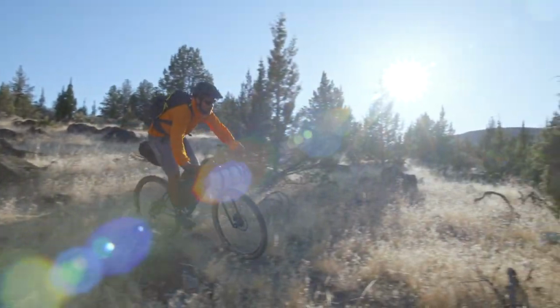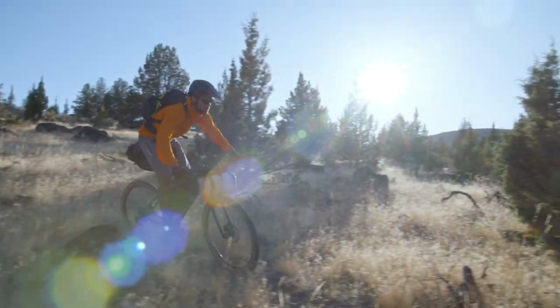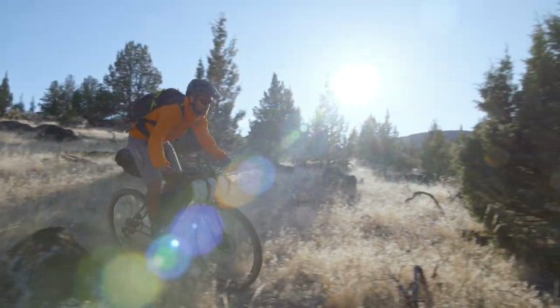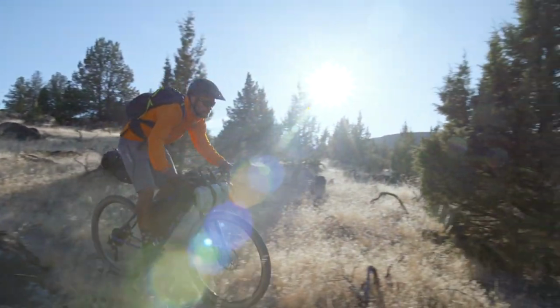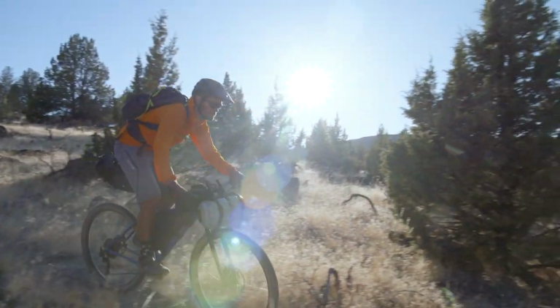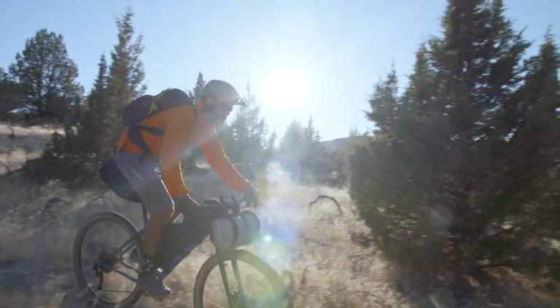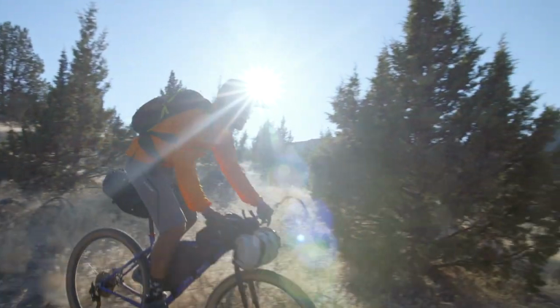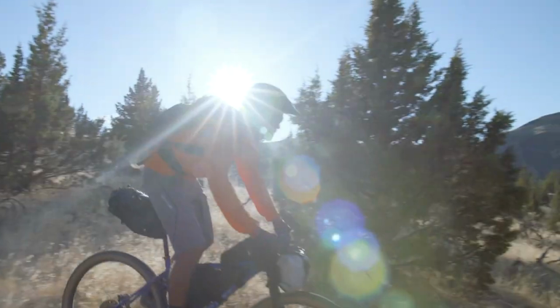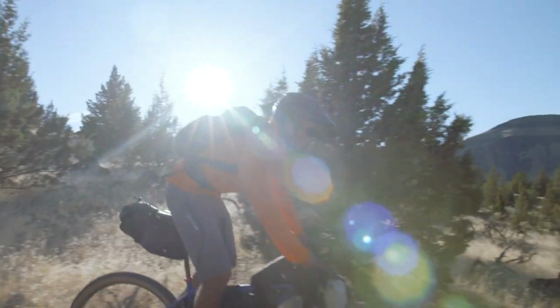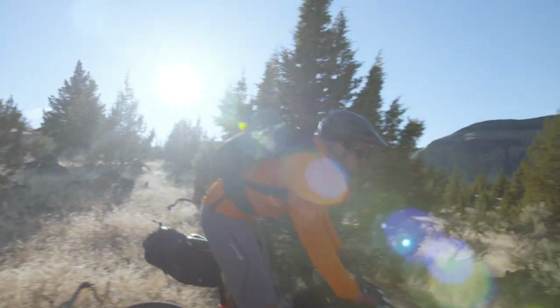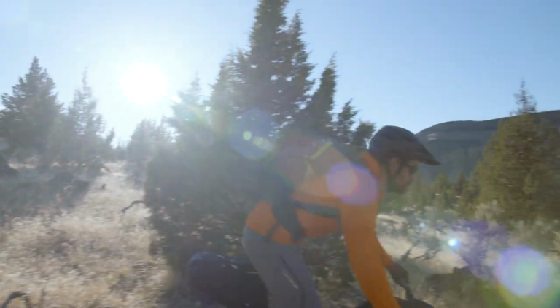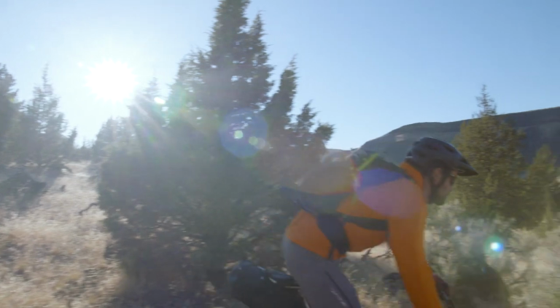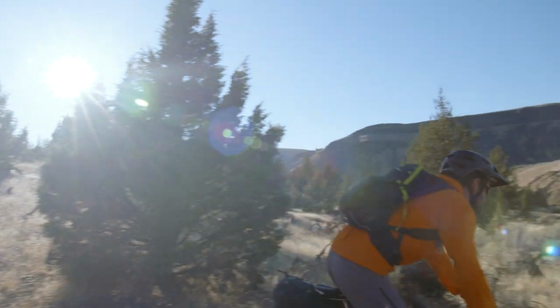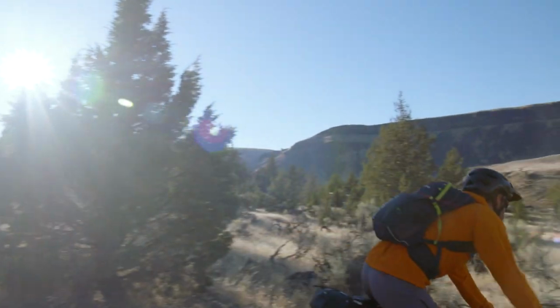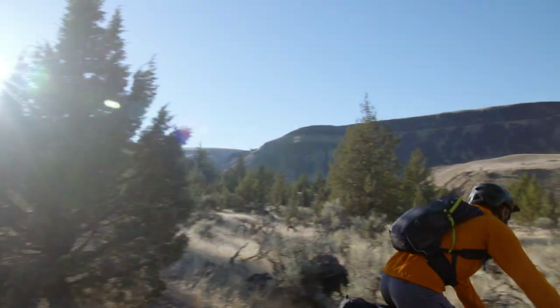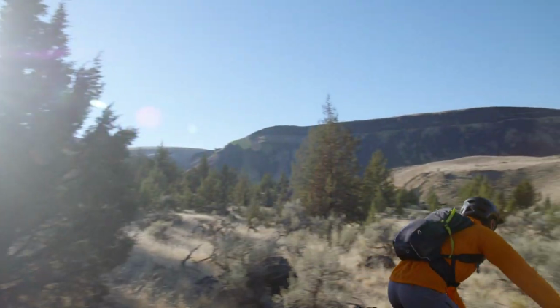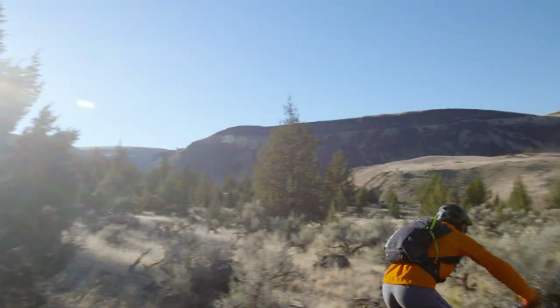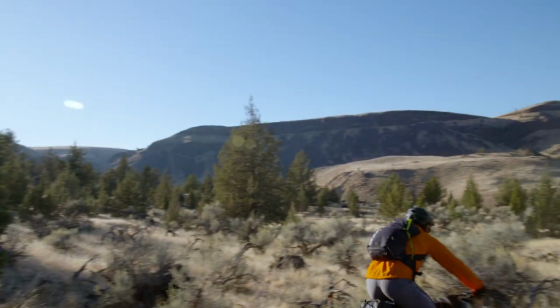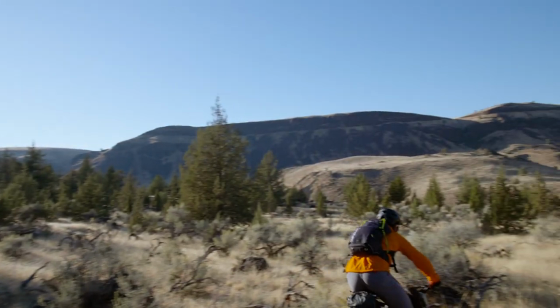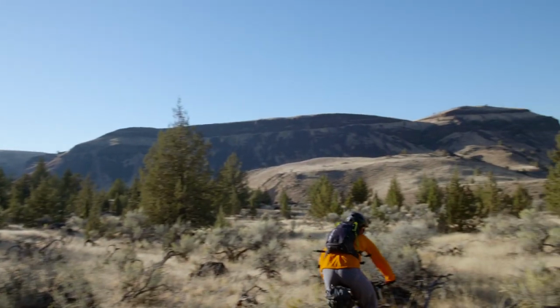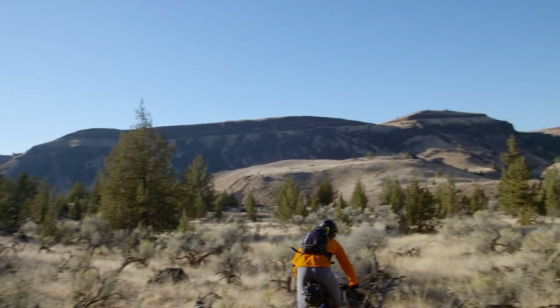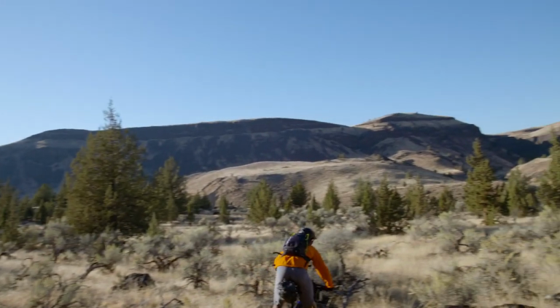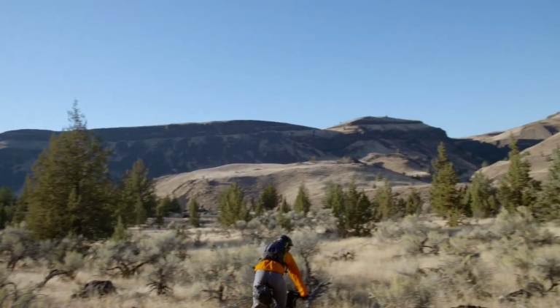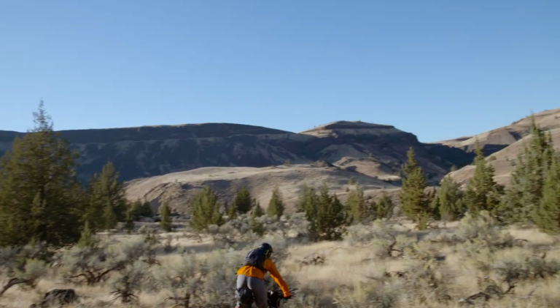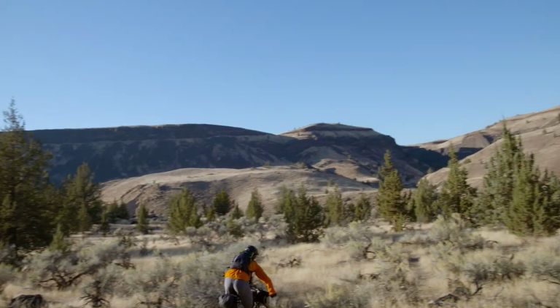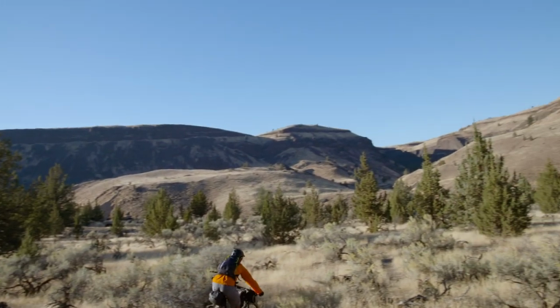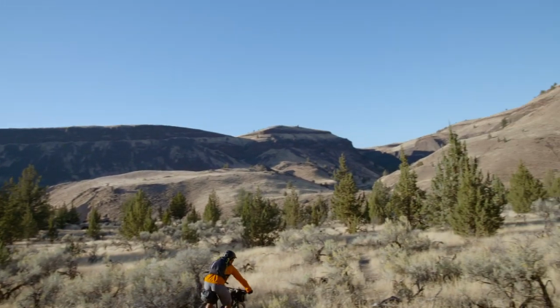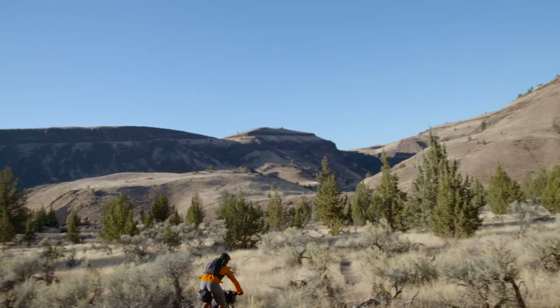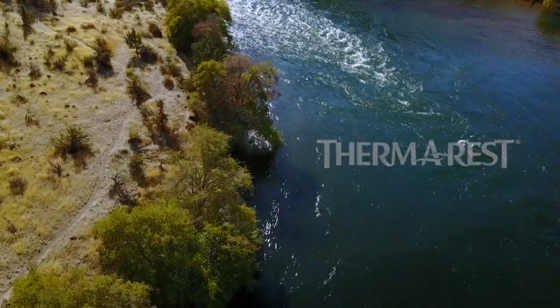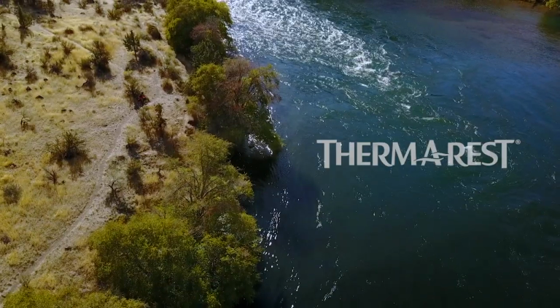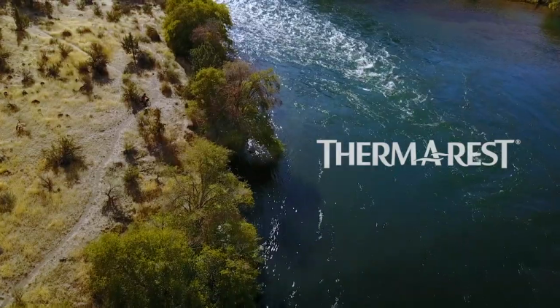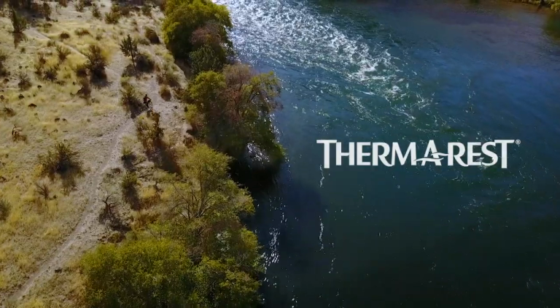Venture deep into the backcountry with the Space Cowboy and enjoy comfort and security under the stars.